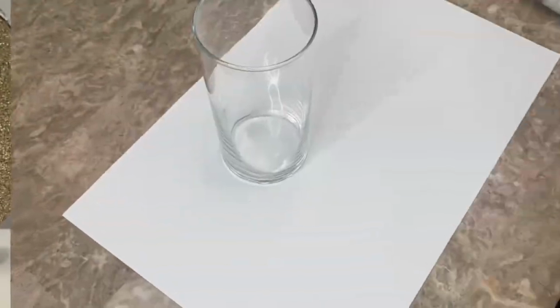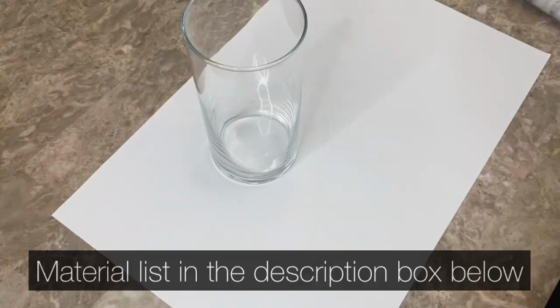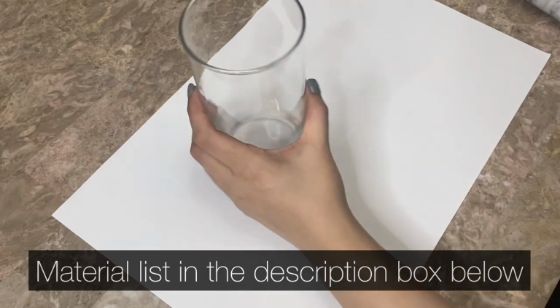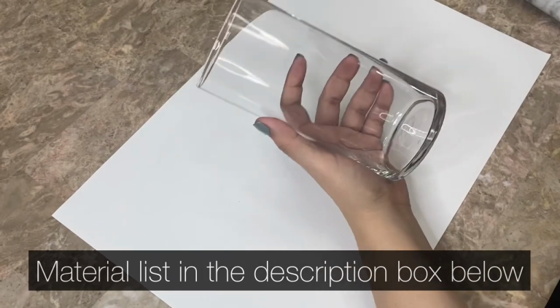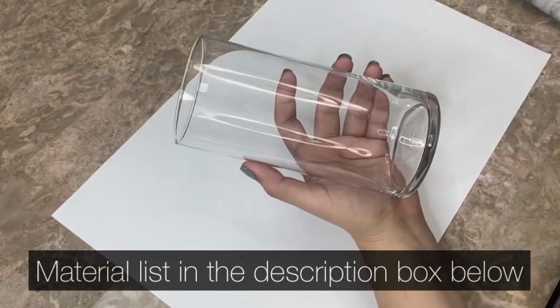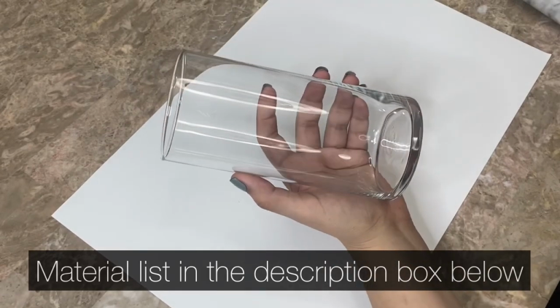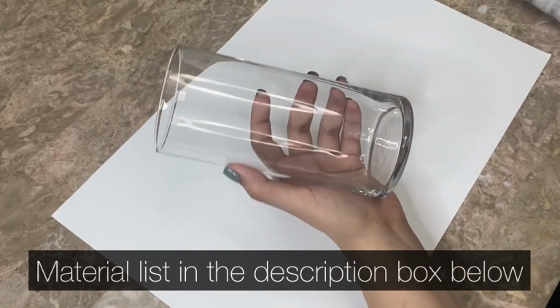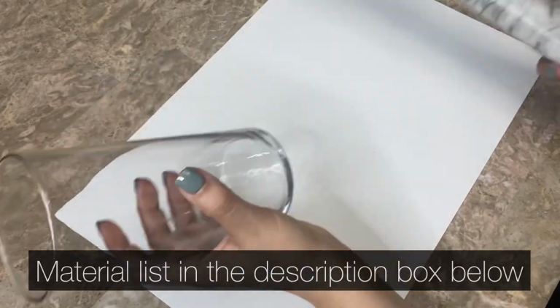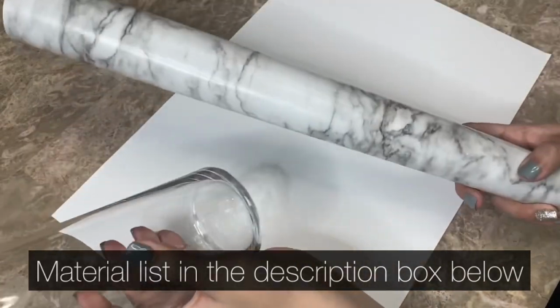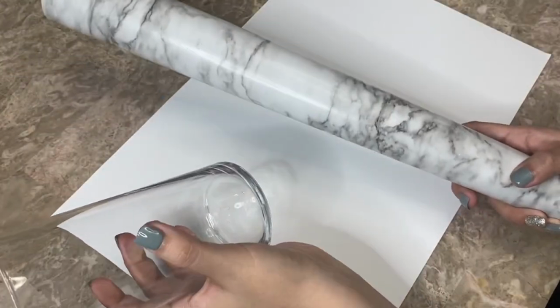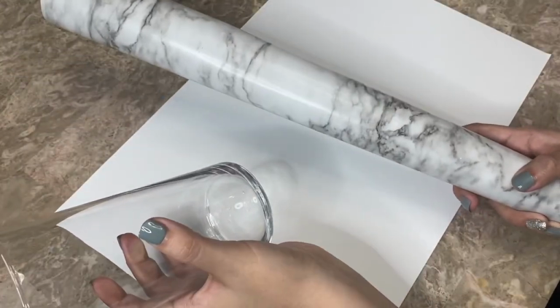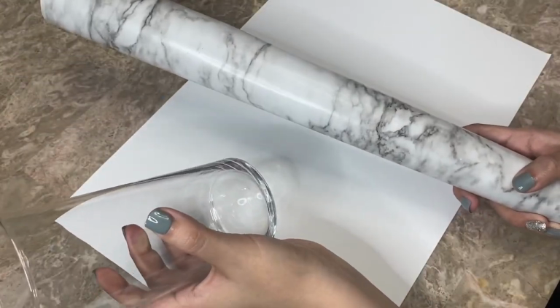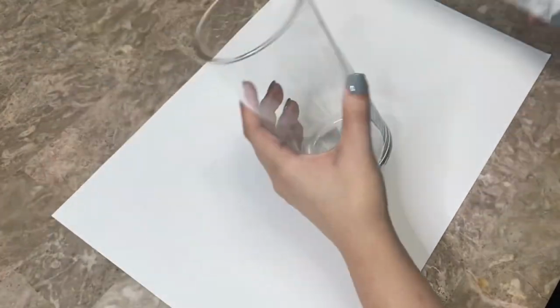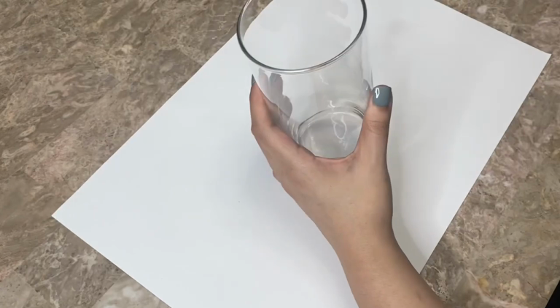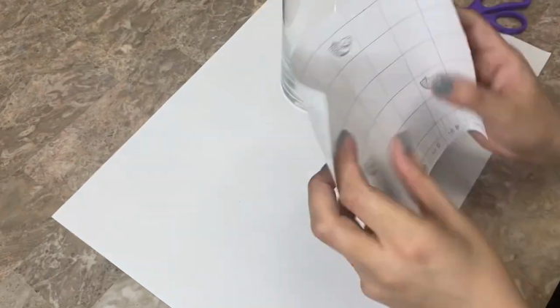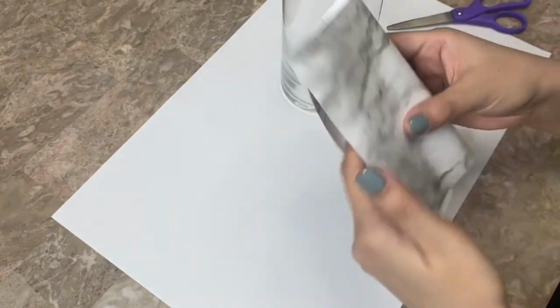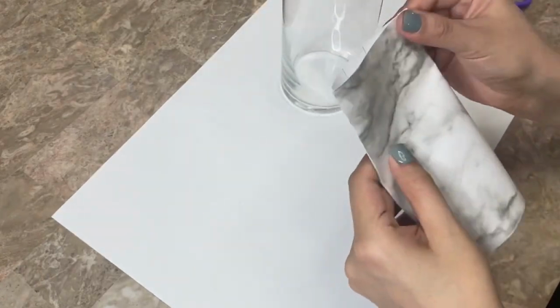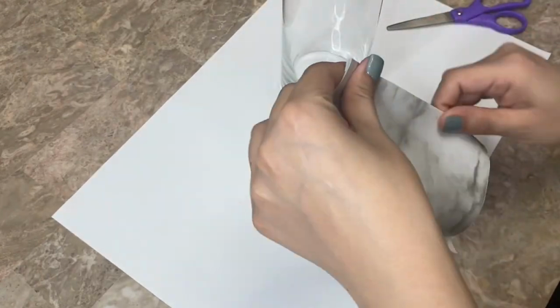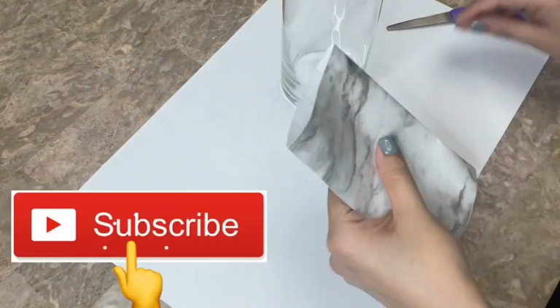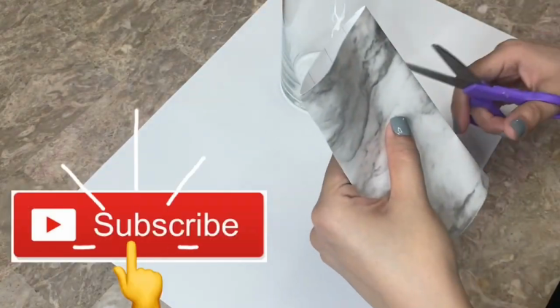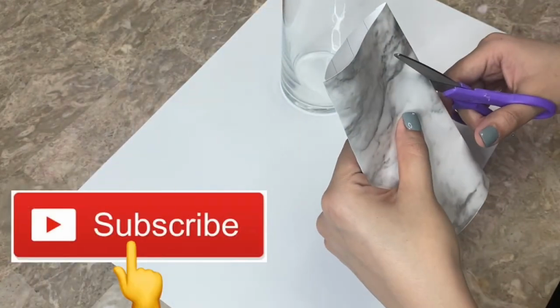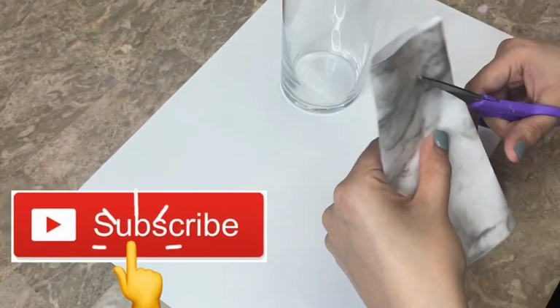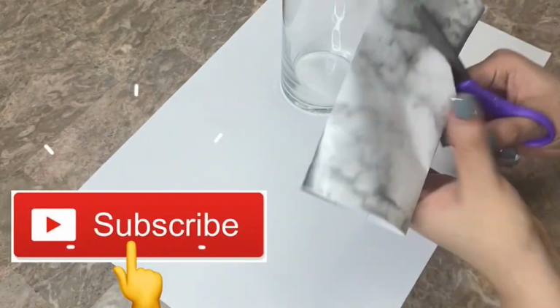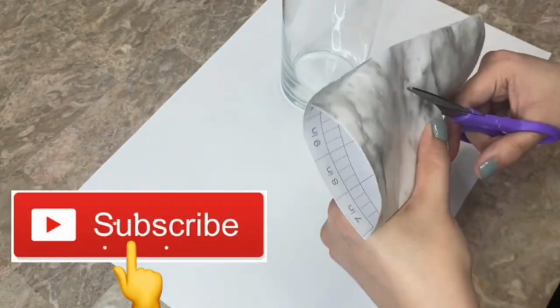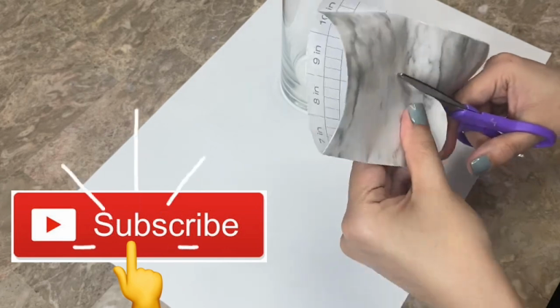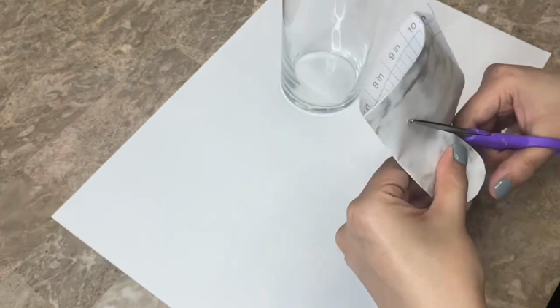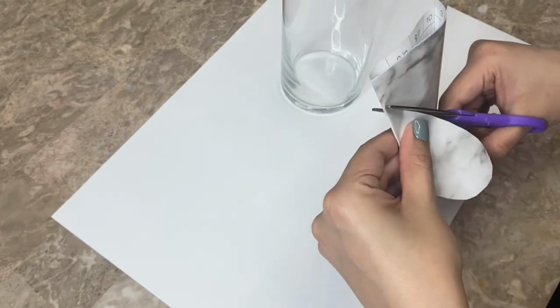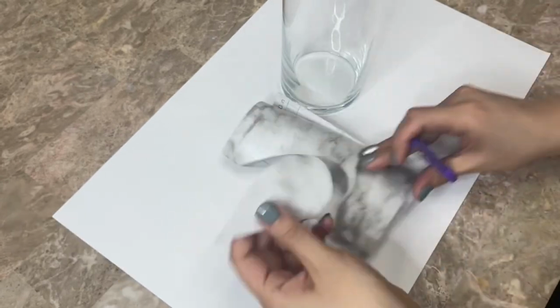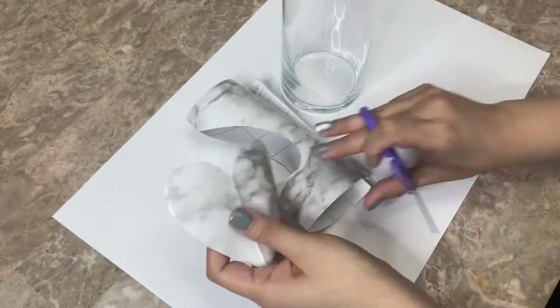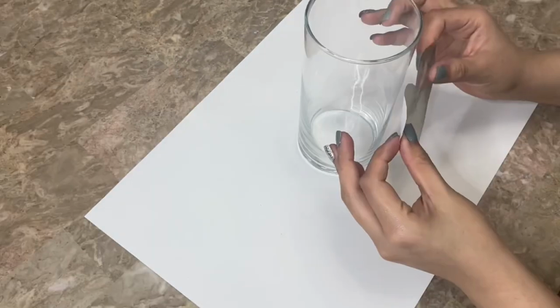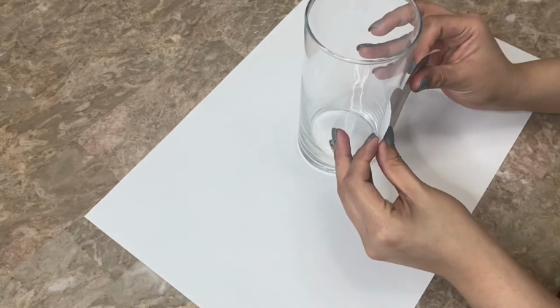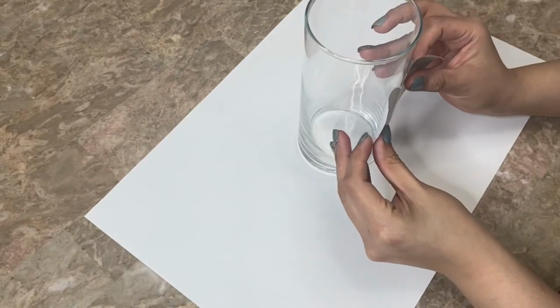For my first DIY I'm going to be using one of these tall bases from Dollar Tree as well as some contact paper that I will be using to make a heart. After cutting out a piece of the contact paper I folded it in half and I cut out a heart, and then I place the heart onto my base.